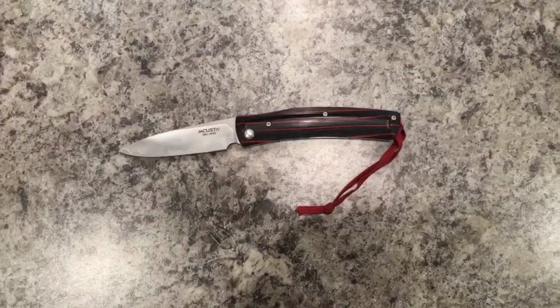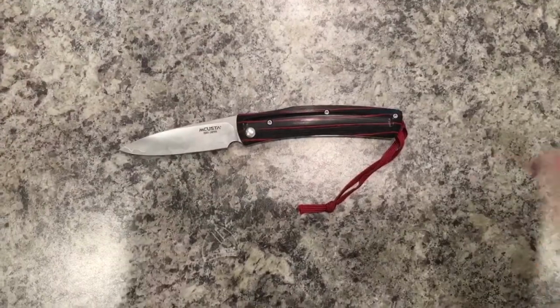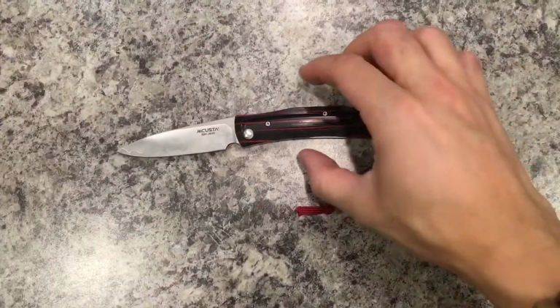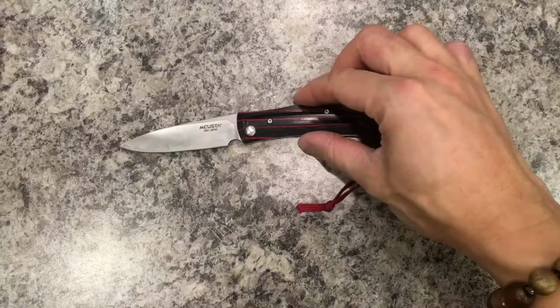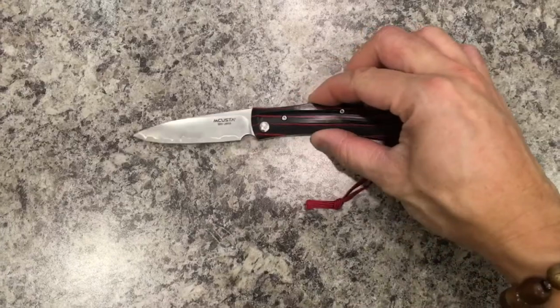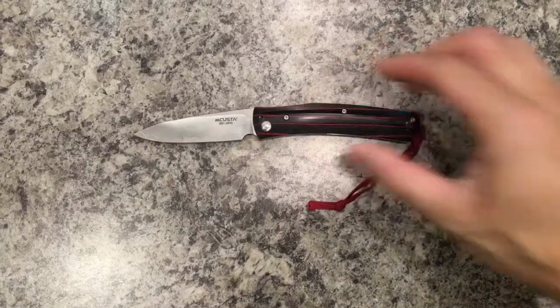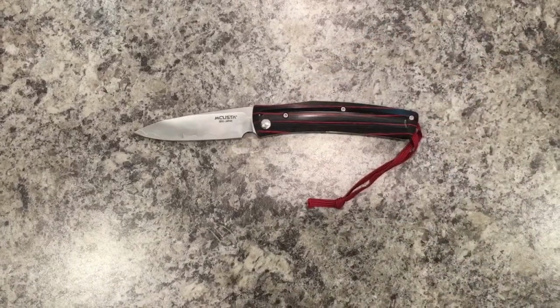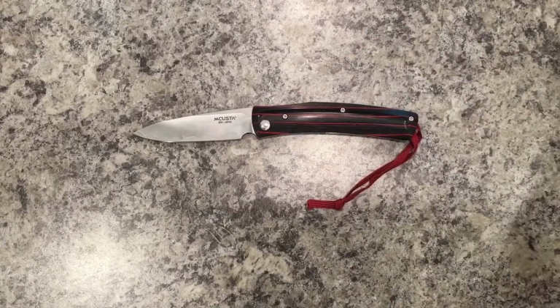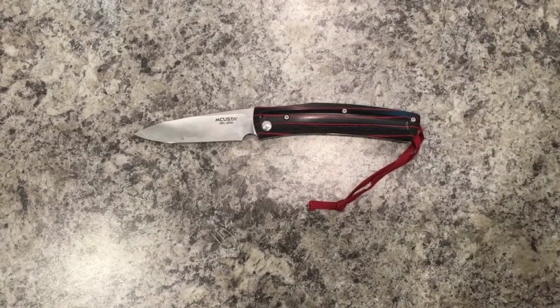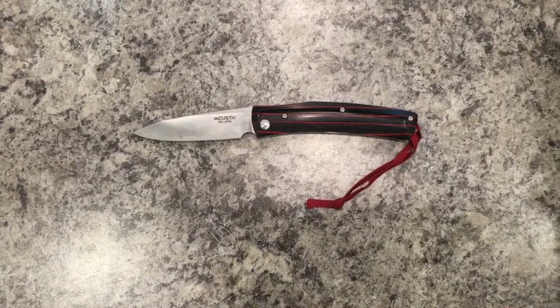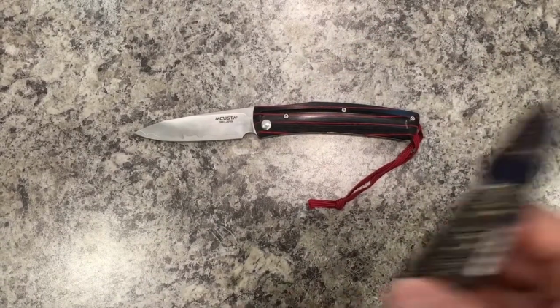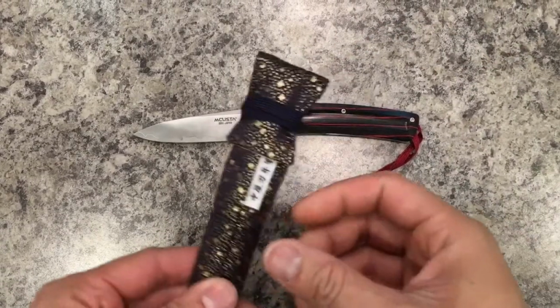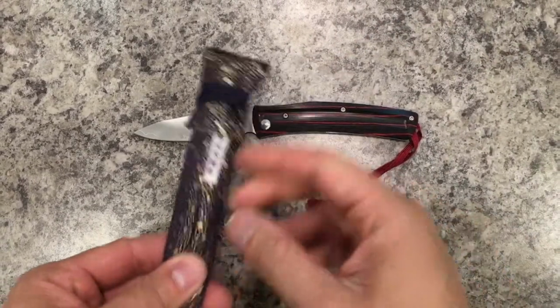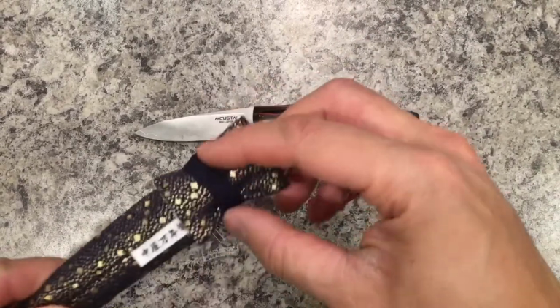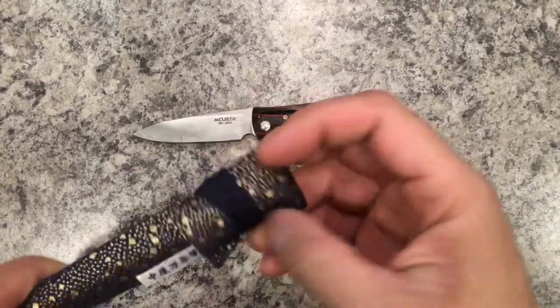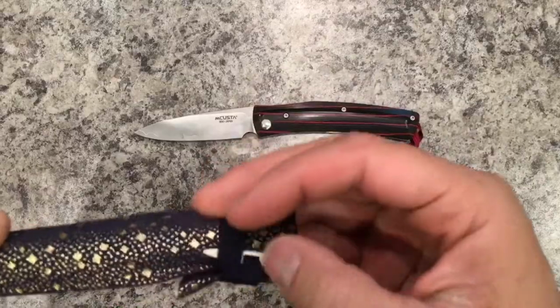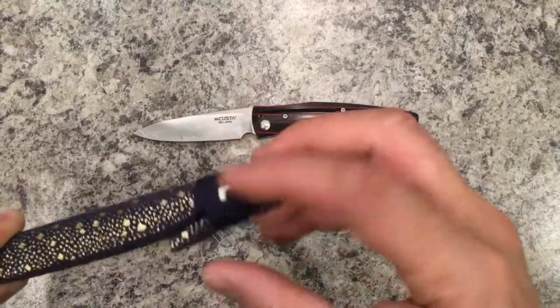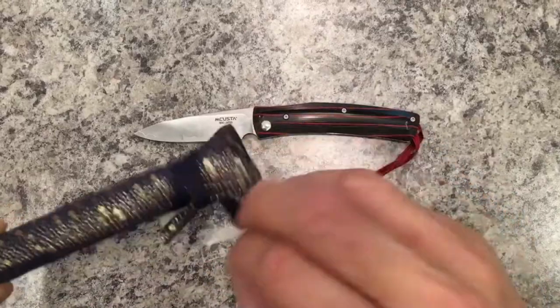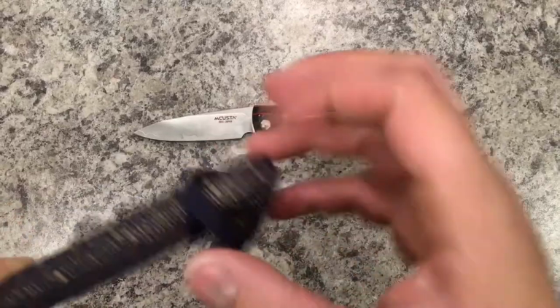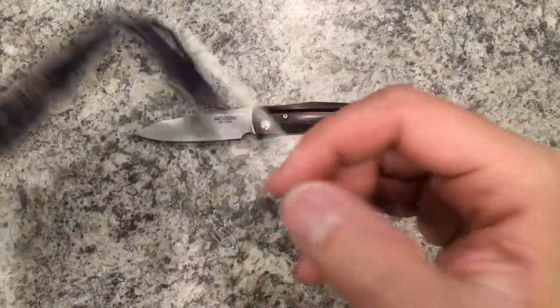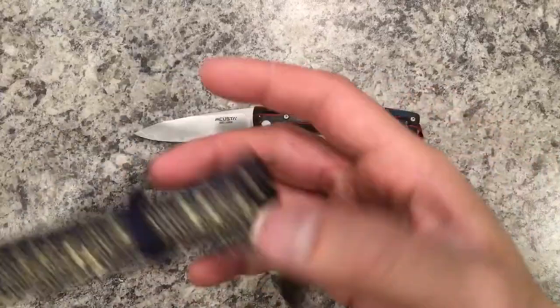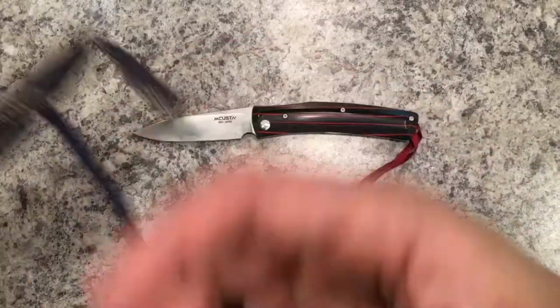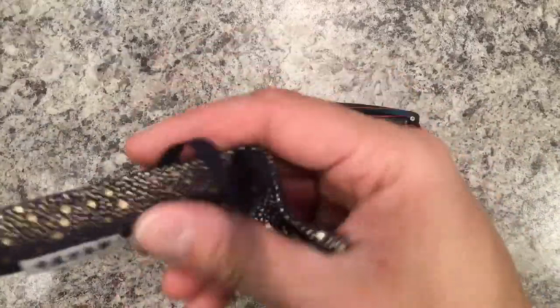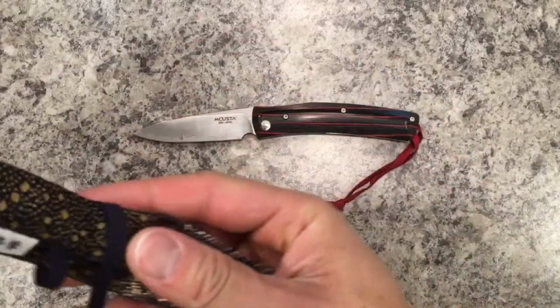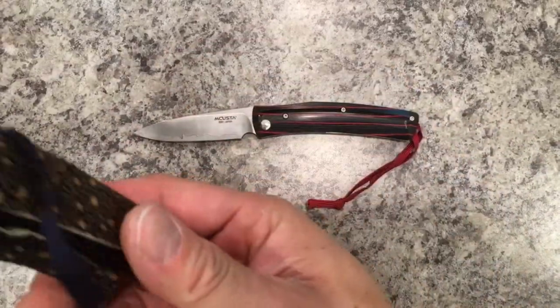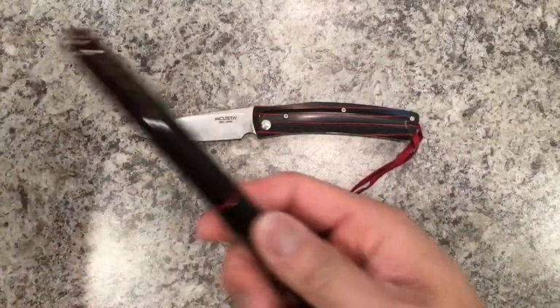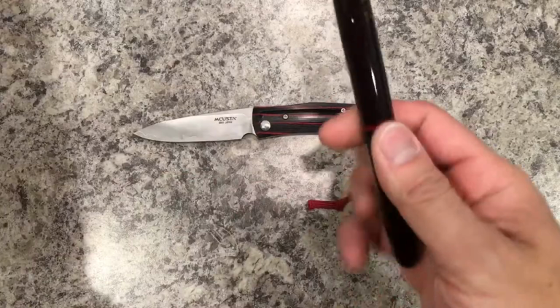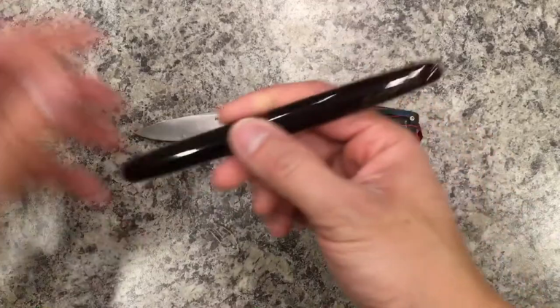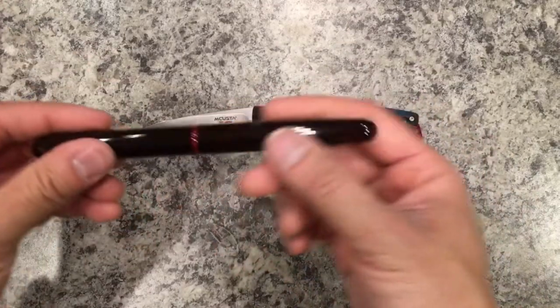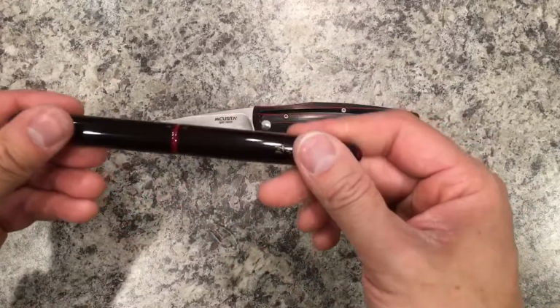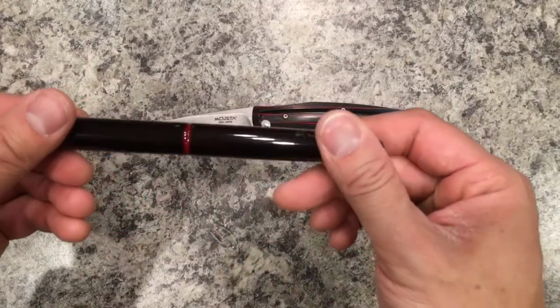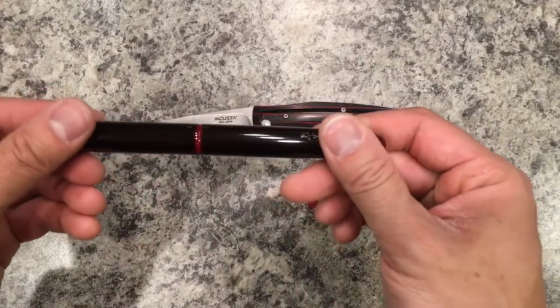I'm a fan of the Japanese aesthetic, and this thing actually looks pretty good with my Nakaya fountain pen — same red and black color scheme.